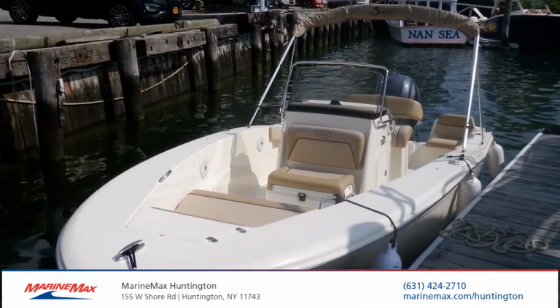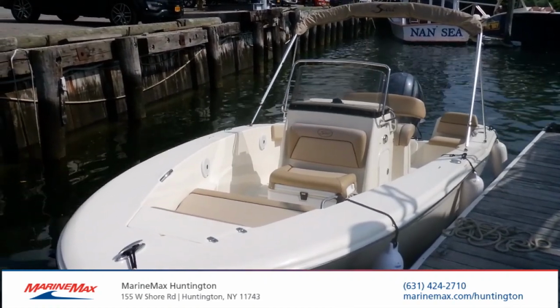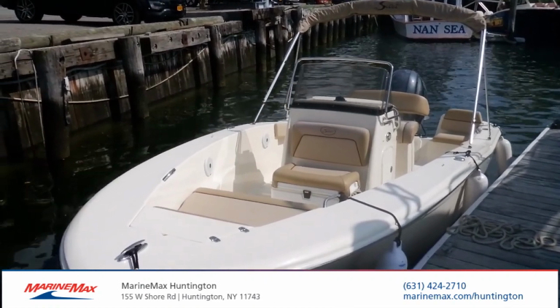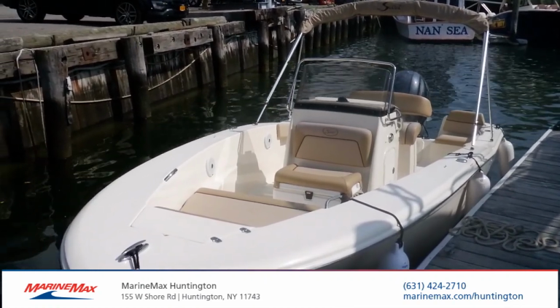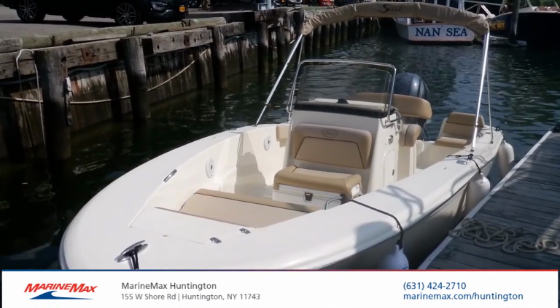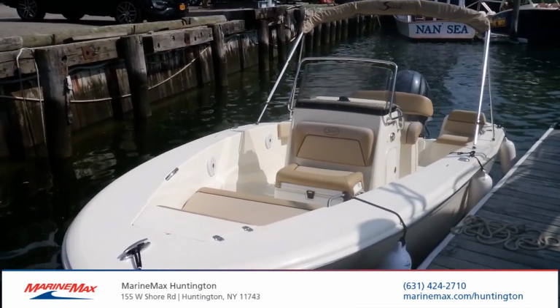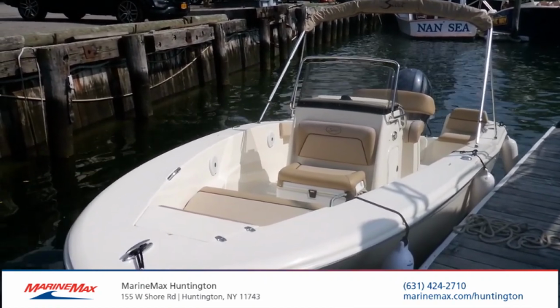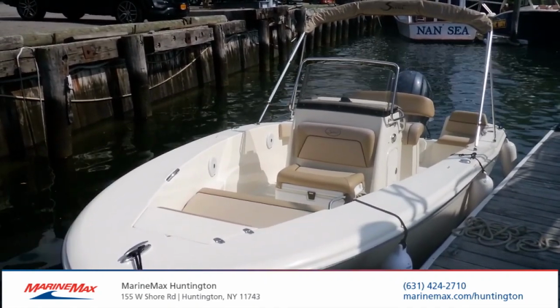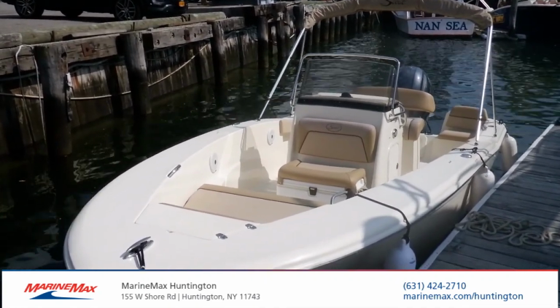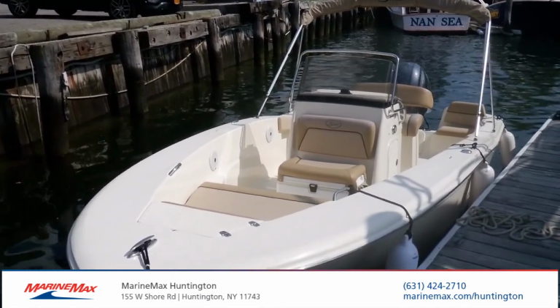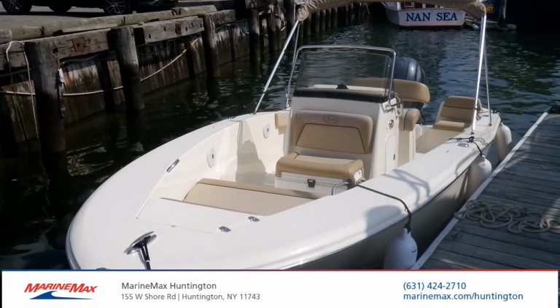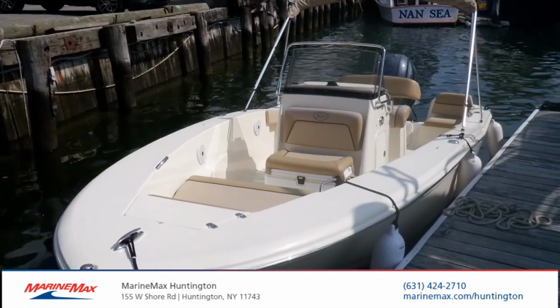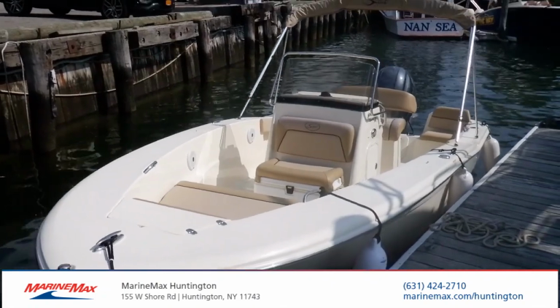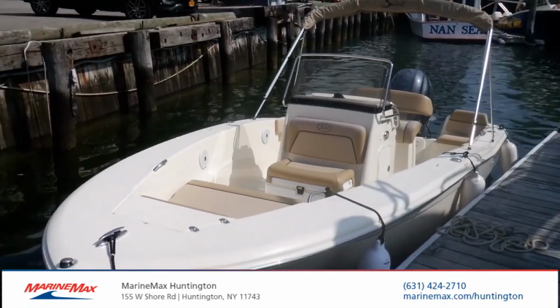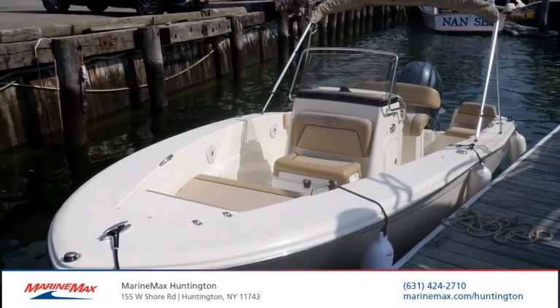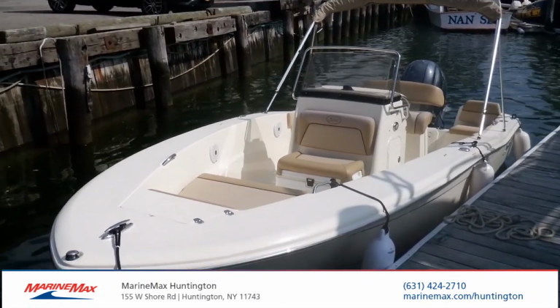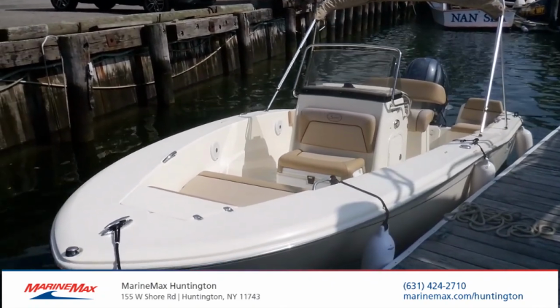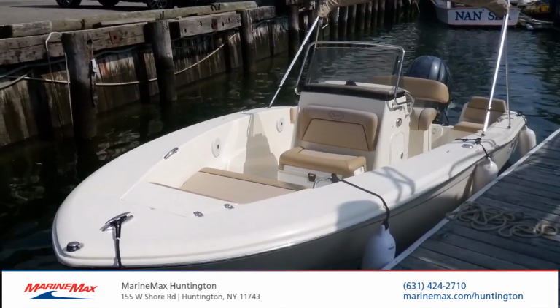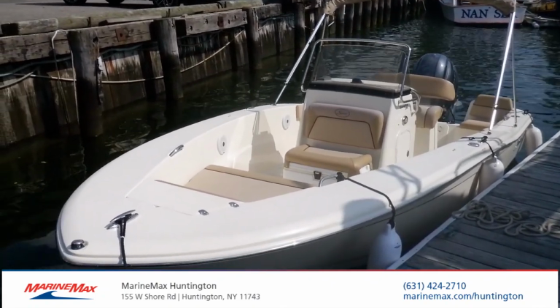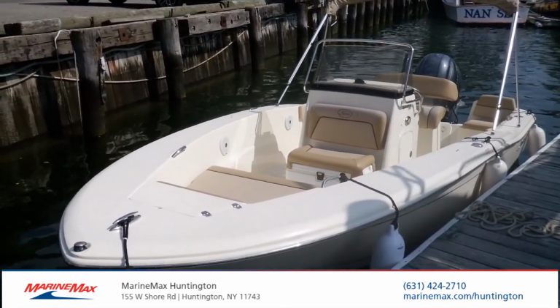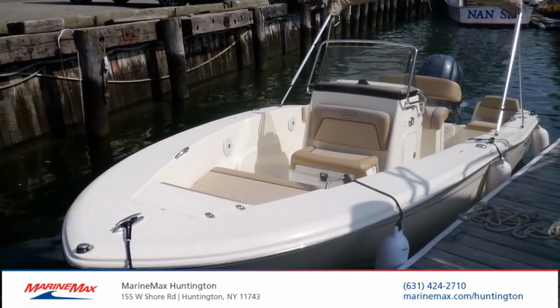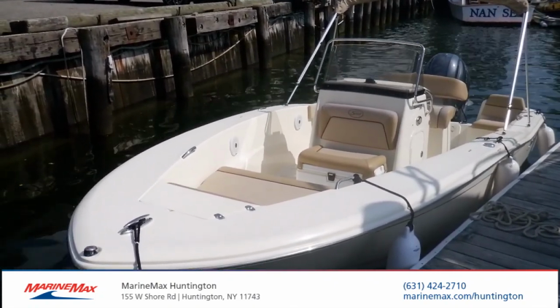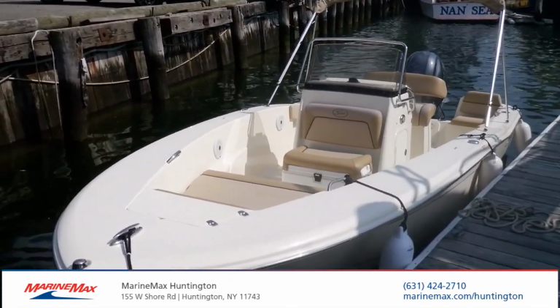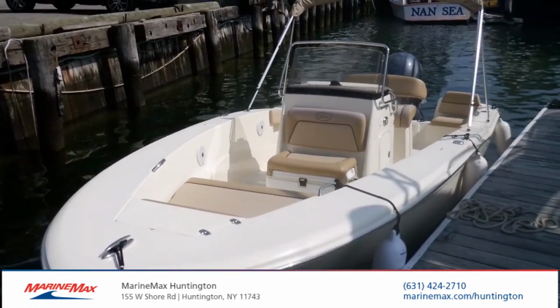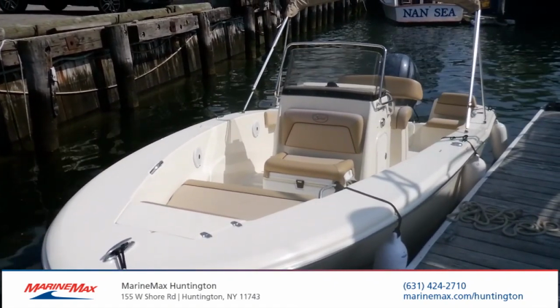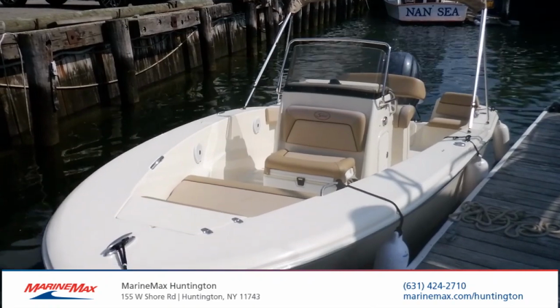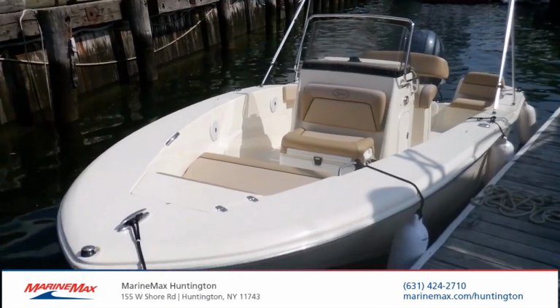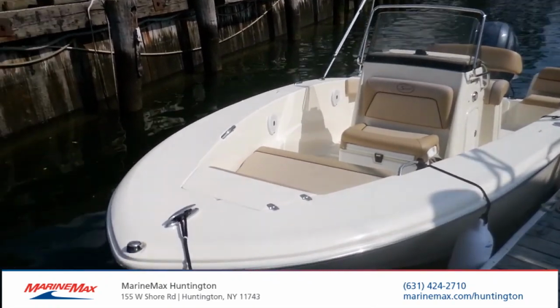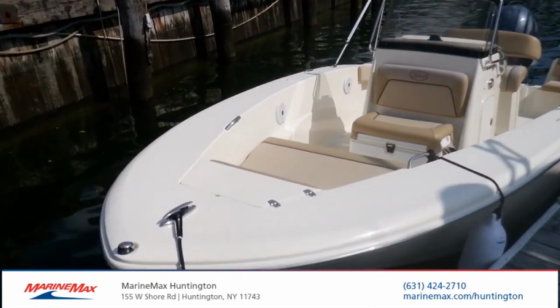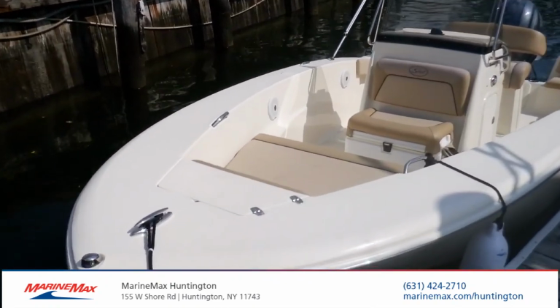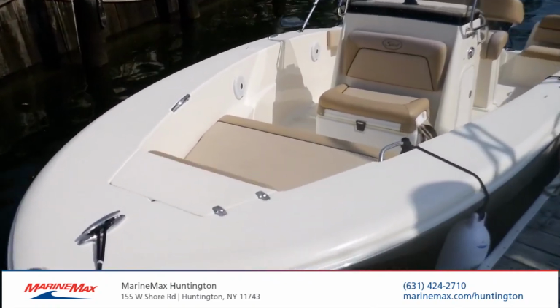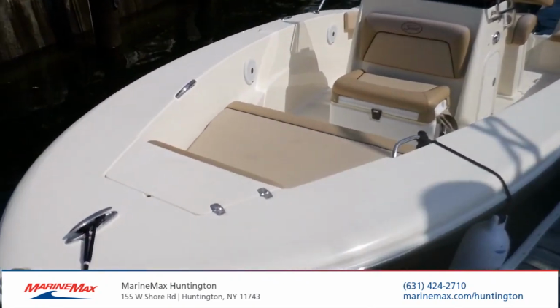Hi, this is Josh from MarineMax New York. Today we're going to take a look at a recent trade of ours. This is a Scout Sportfish 195 with the classic Scout white hull.